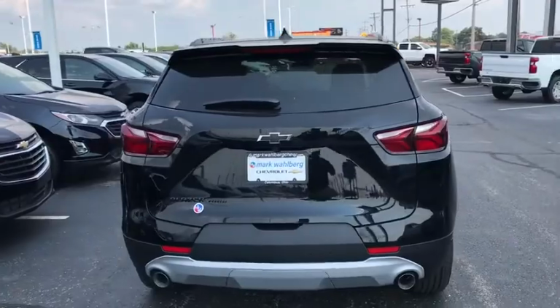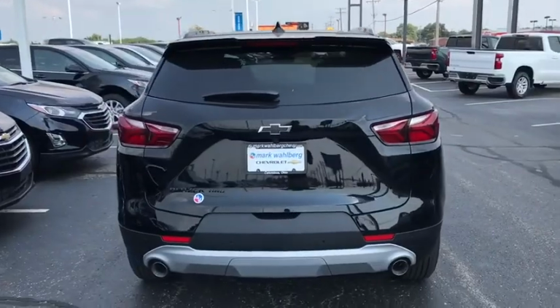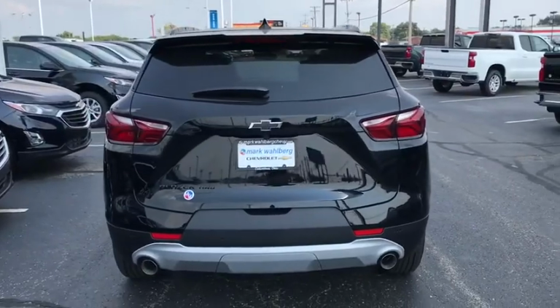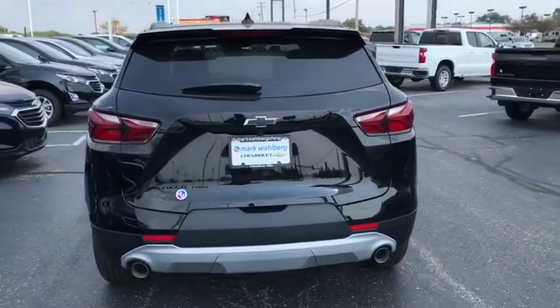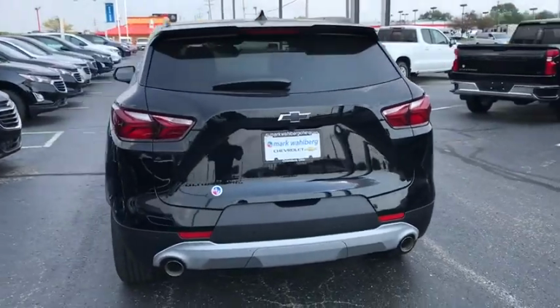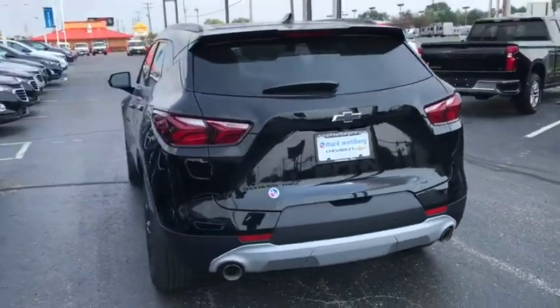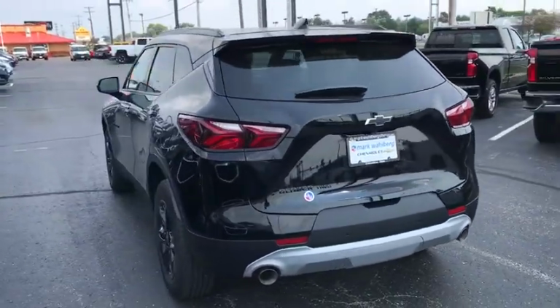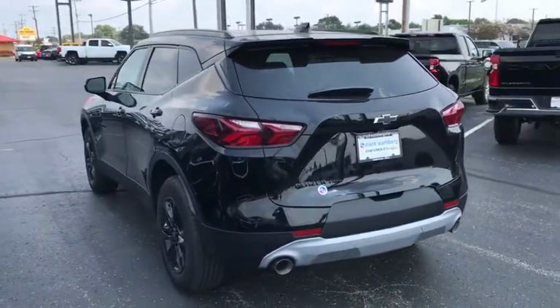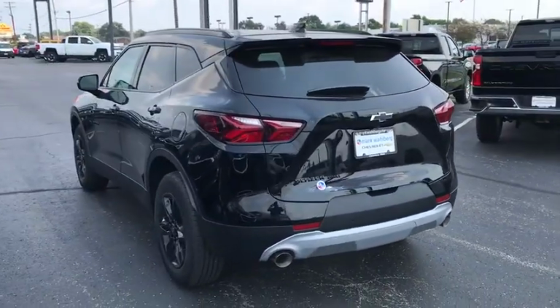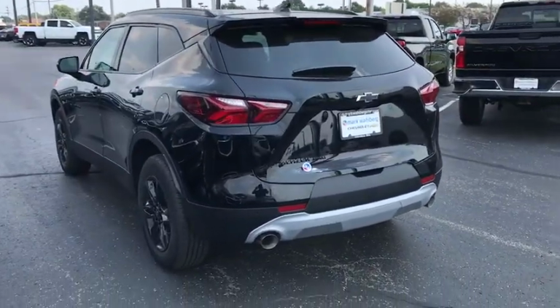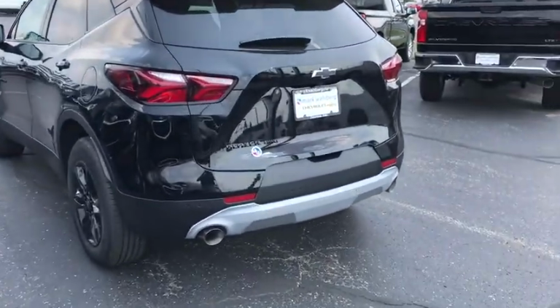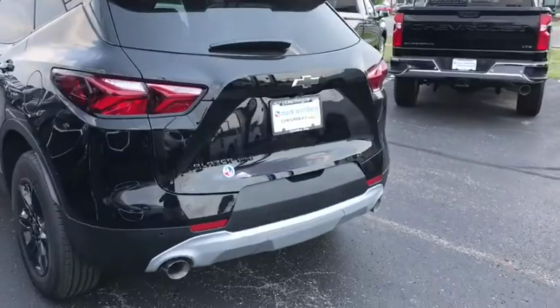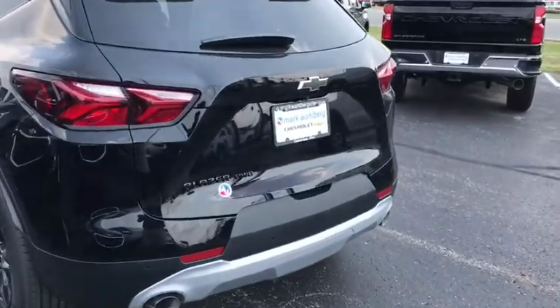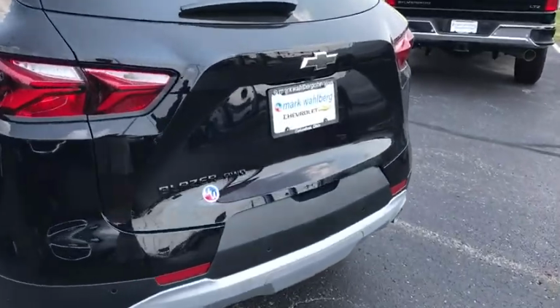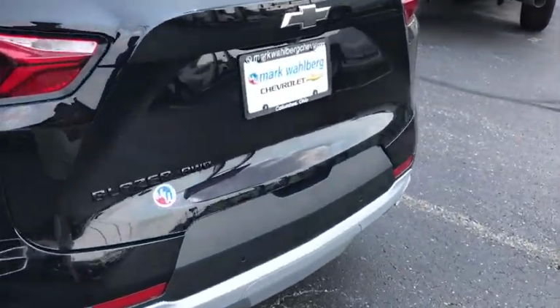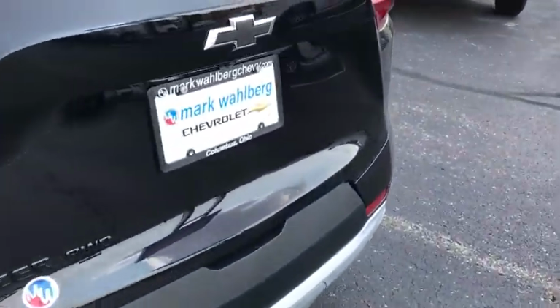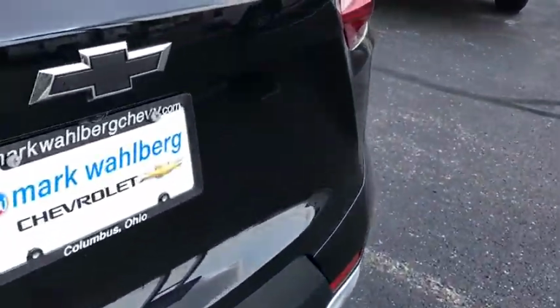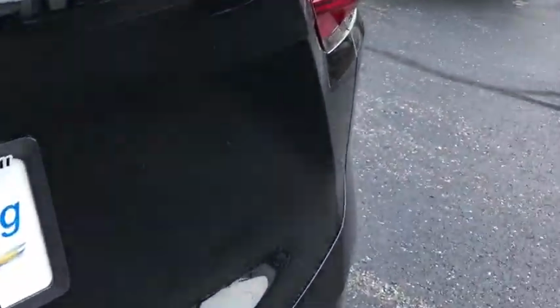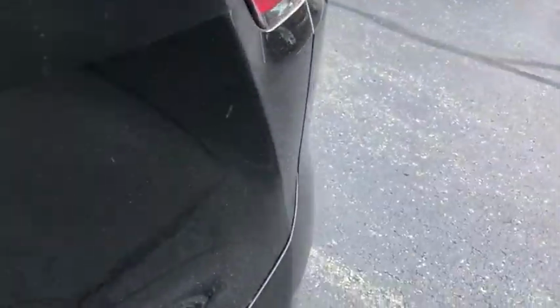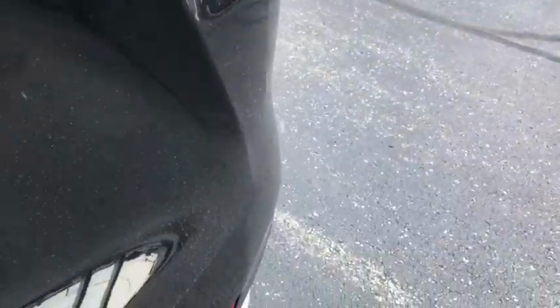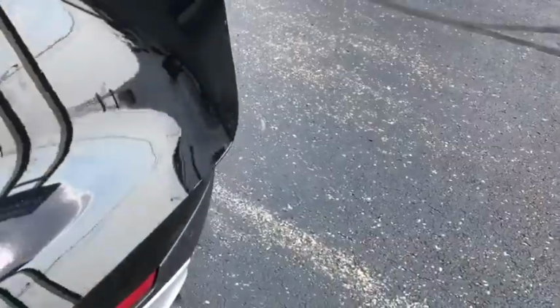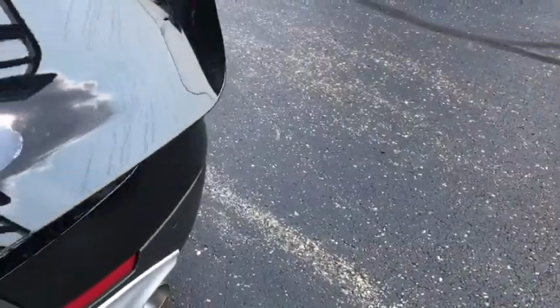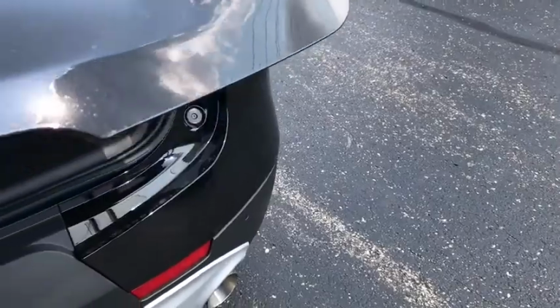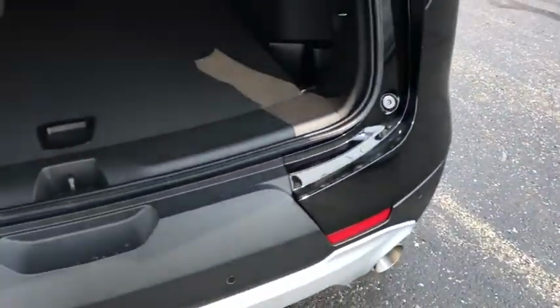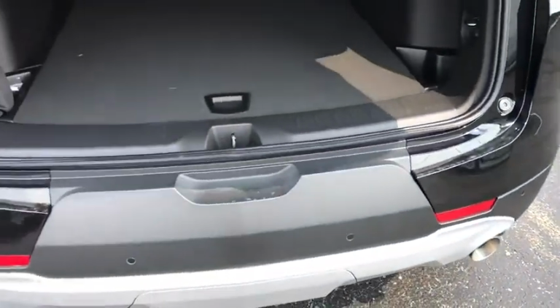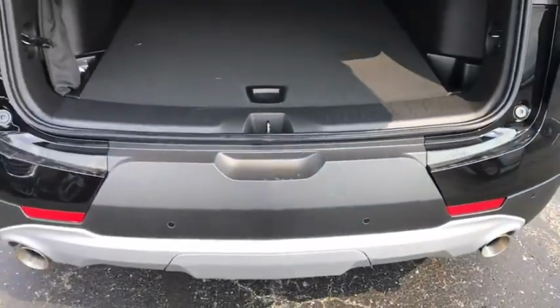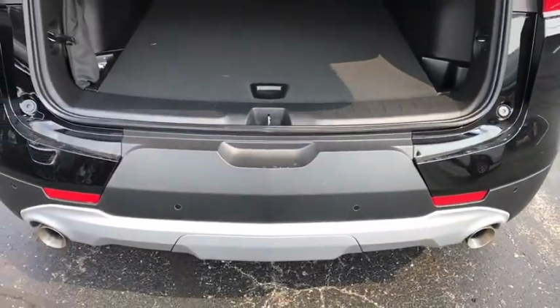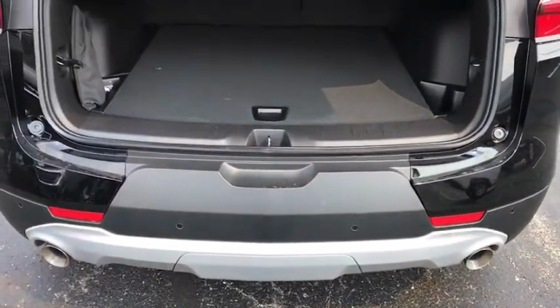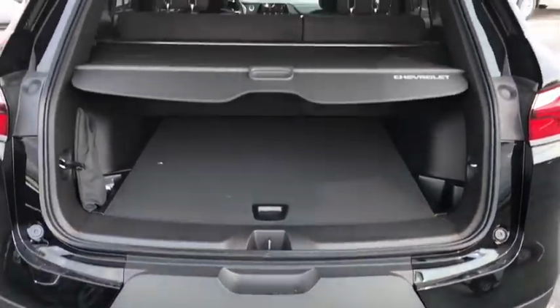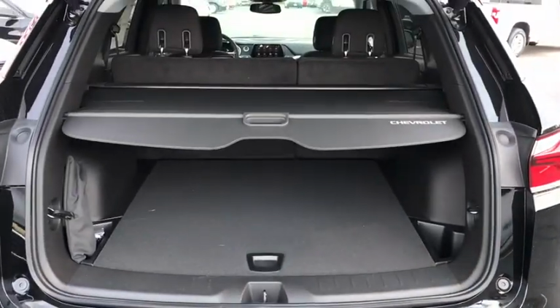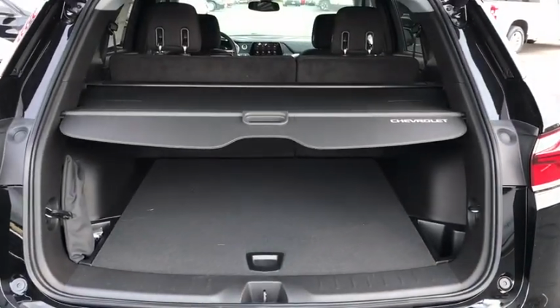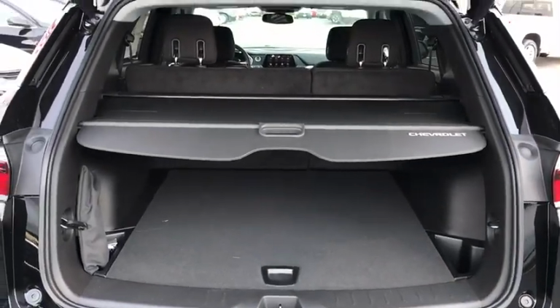Traction control, remote start, dual airbags, power steering, auto-dimming rear-view mirror, four-wheel disc brakes, universal garage door opener, compass, rear window defroster, heated front driver and passenger seats, electronic stability control.